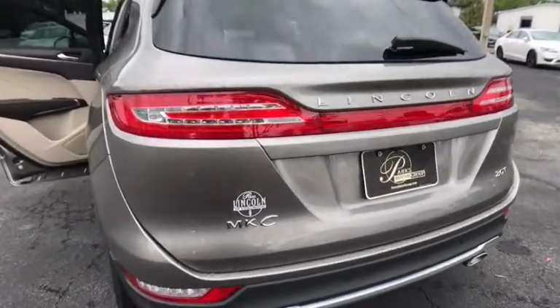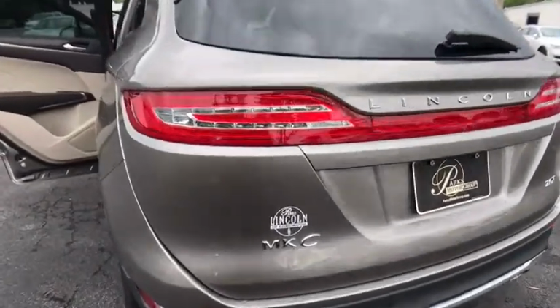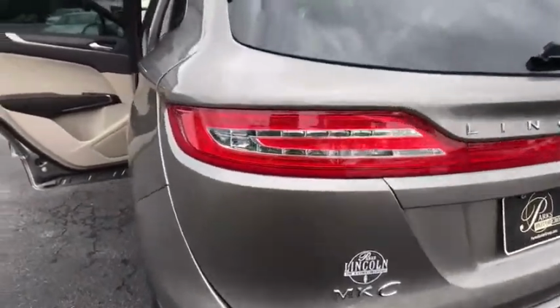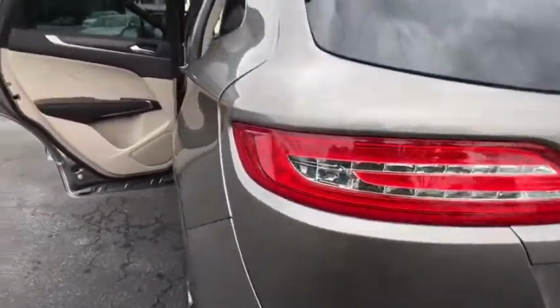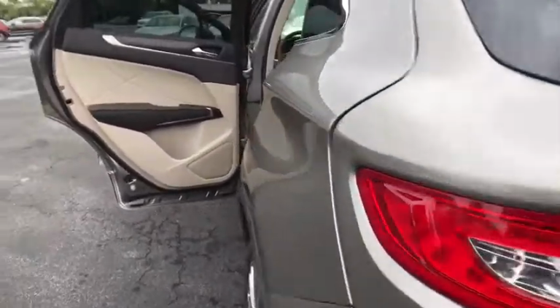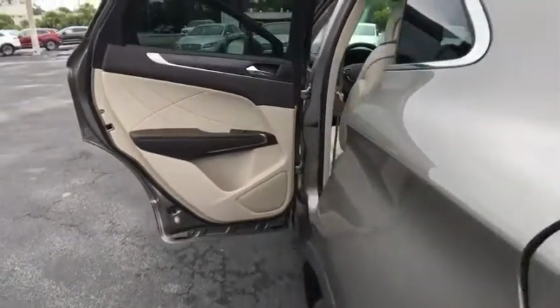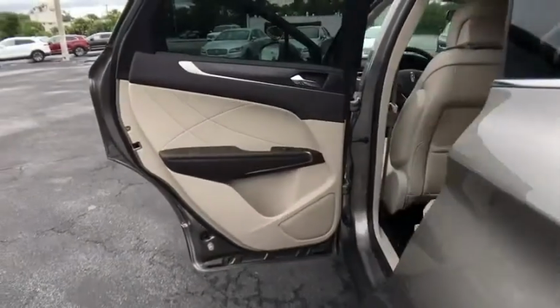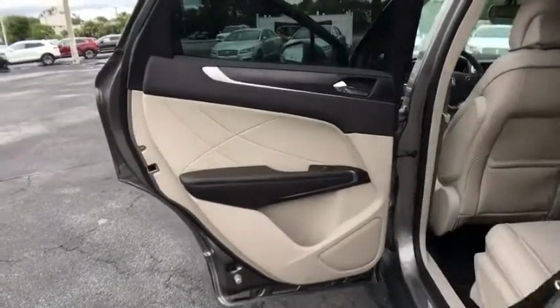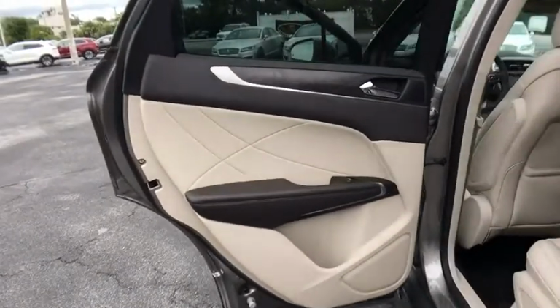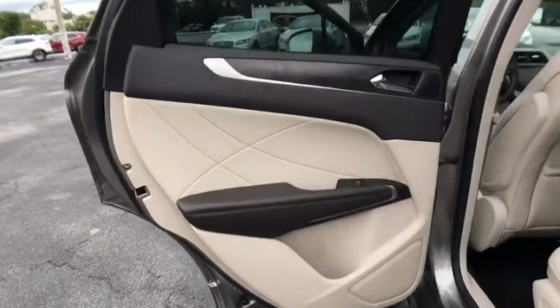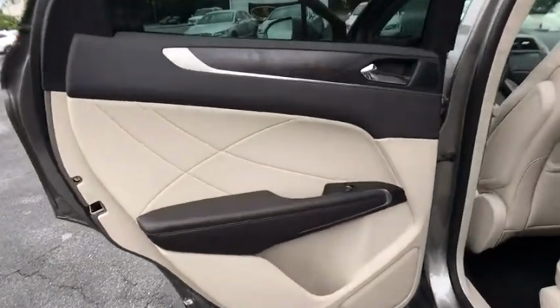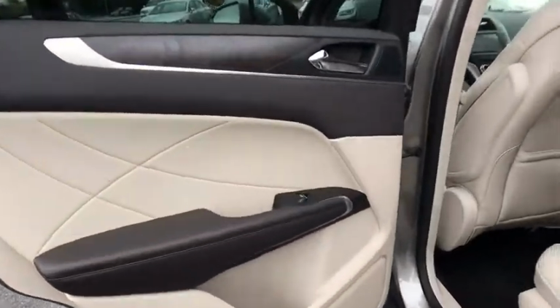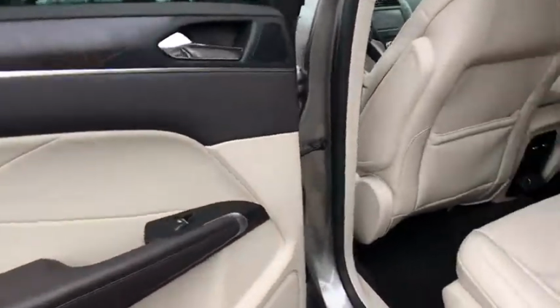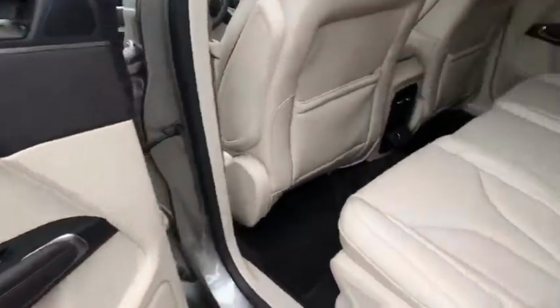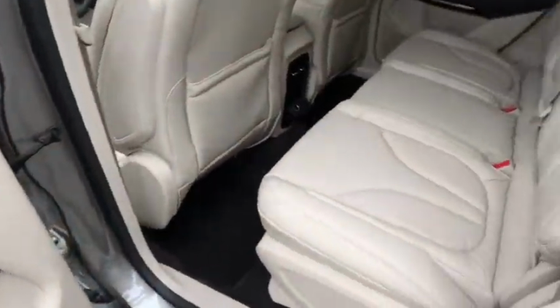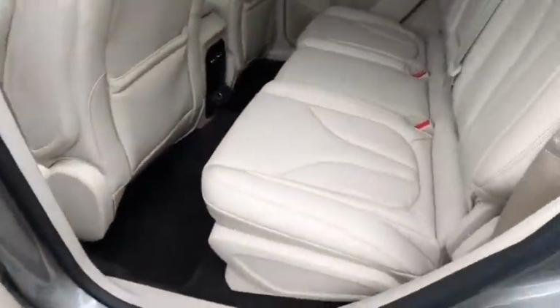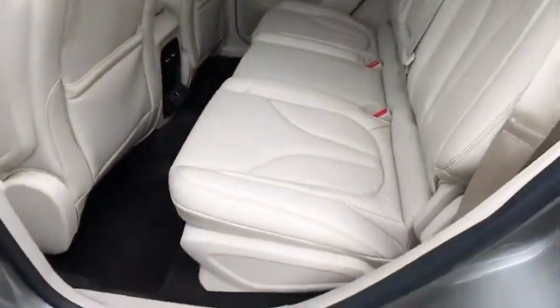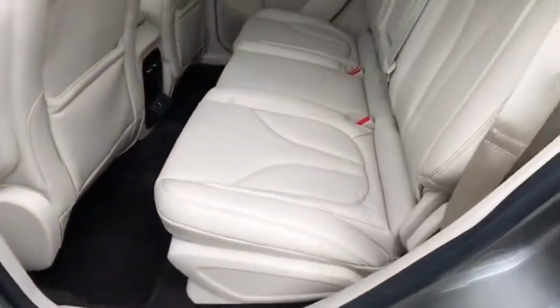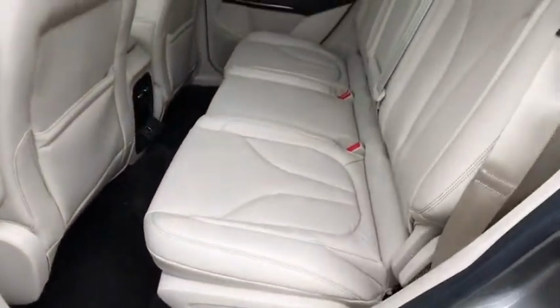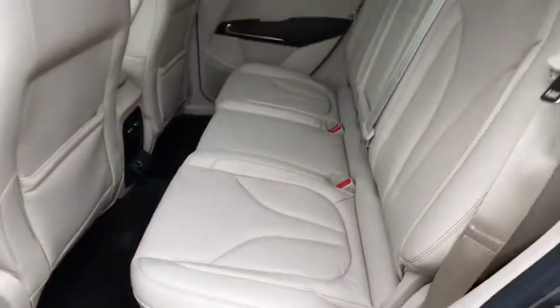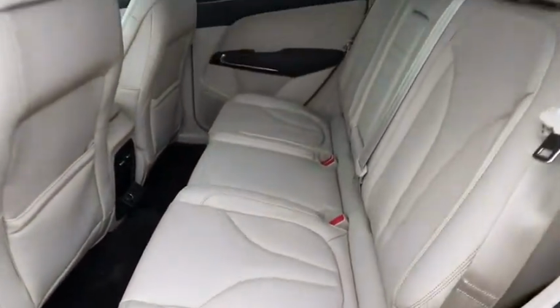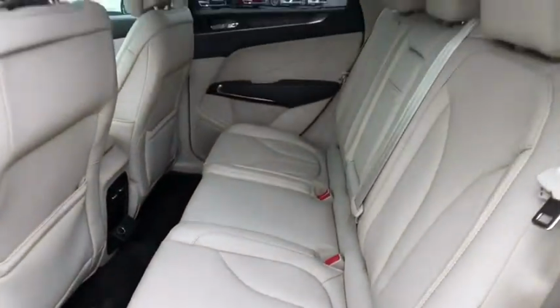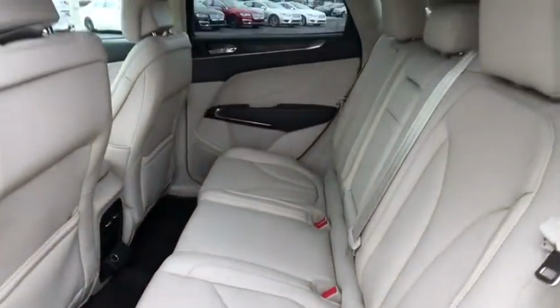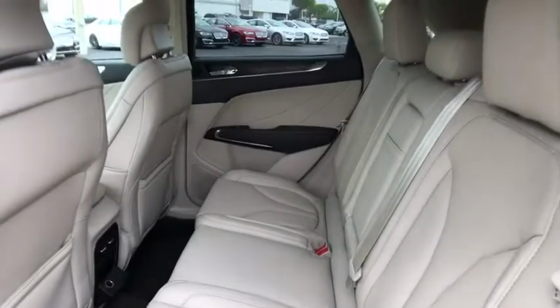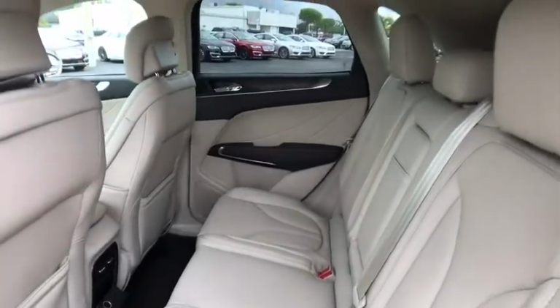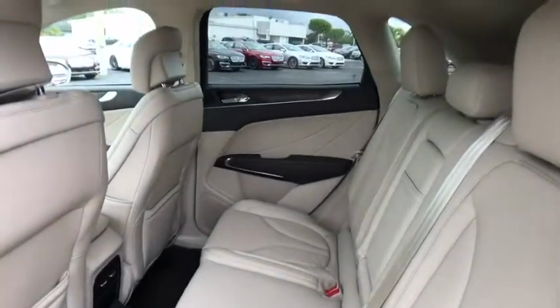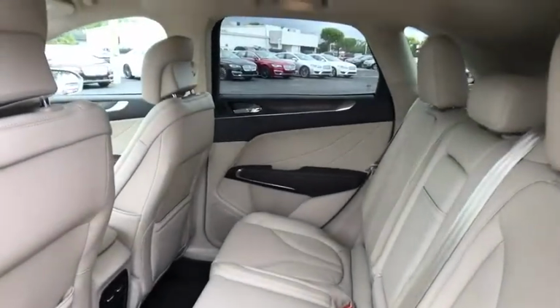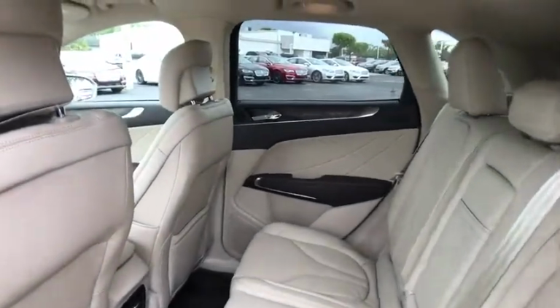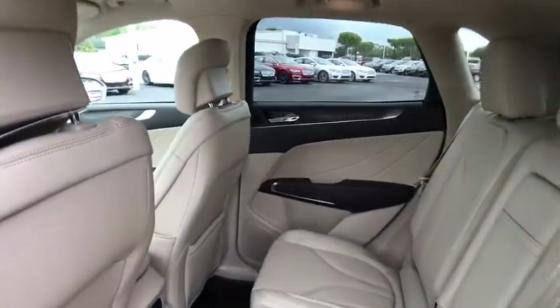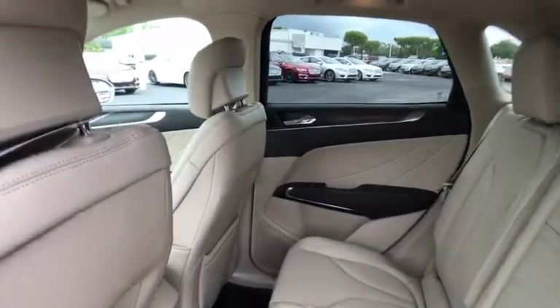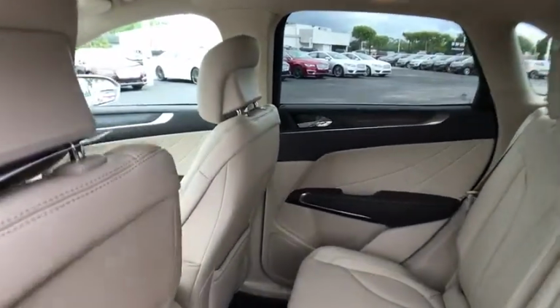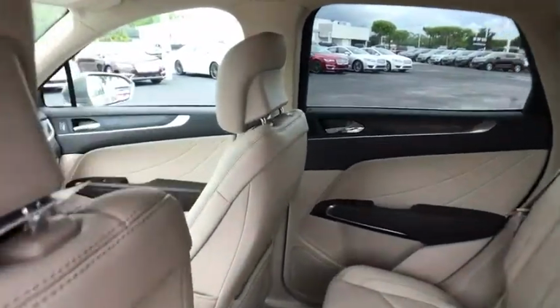Bluetooth, adjustable steering wheel, power steering, four-wheel disc brakes, aluminum wheels, keyless start, cruise control, auto dimming rear view mirror.